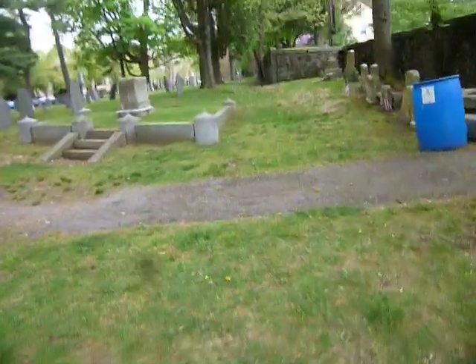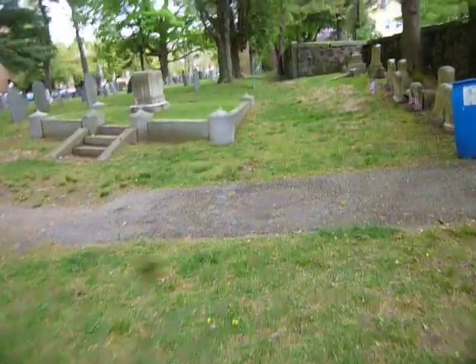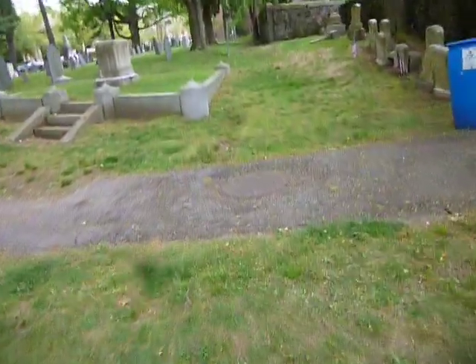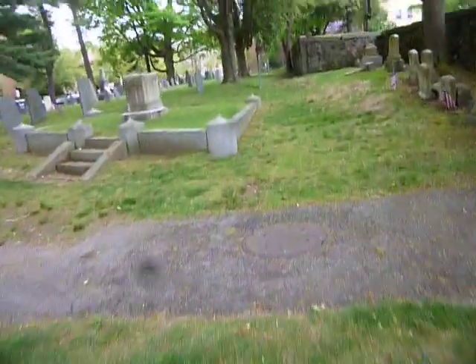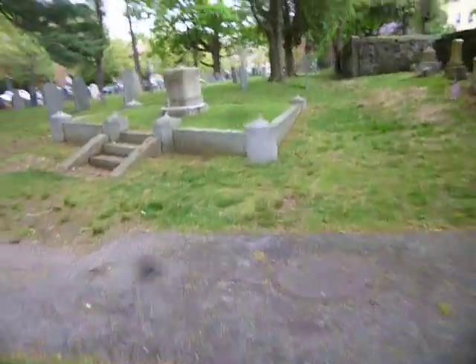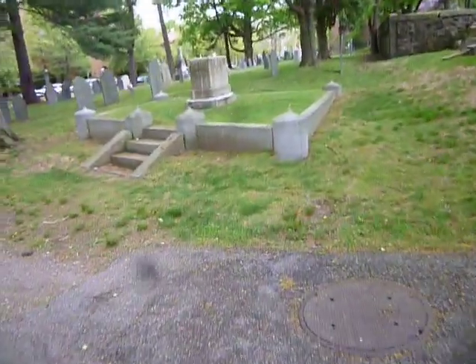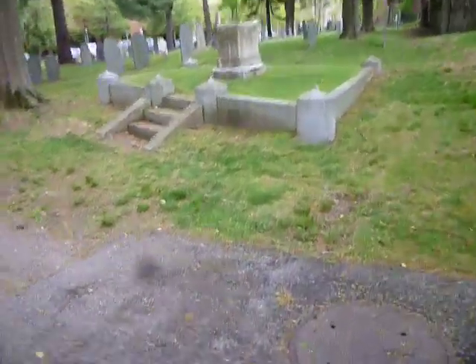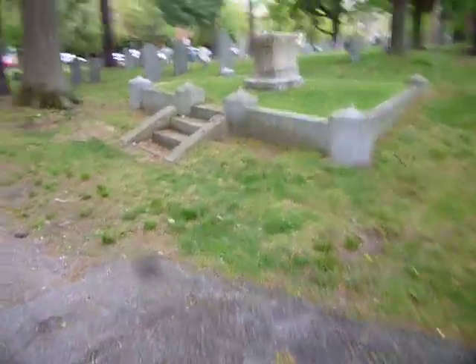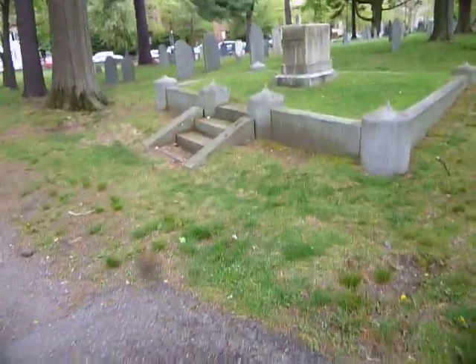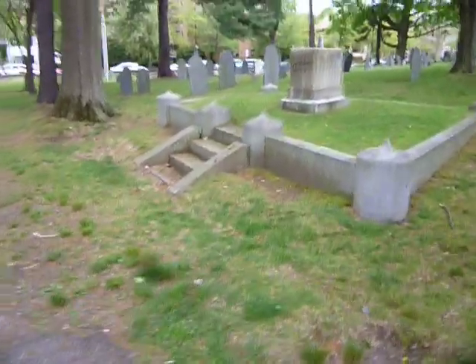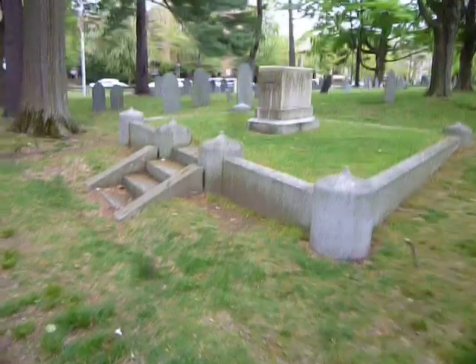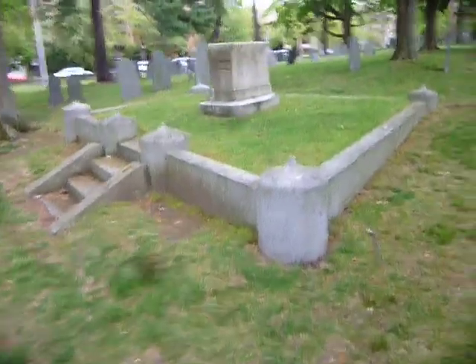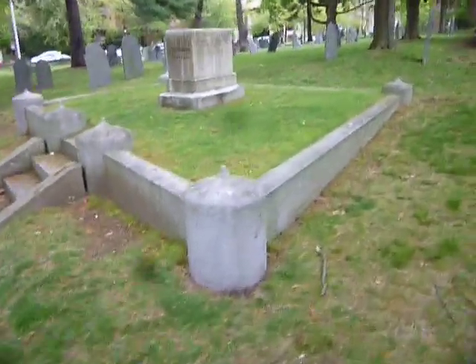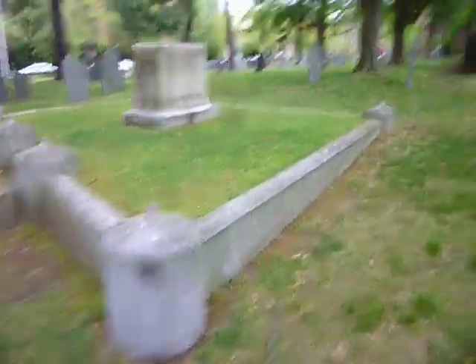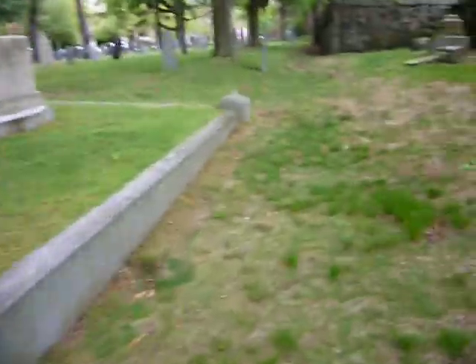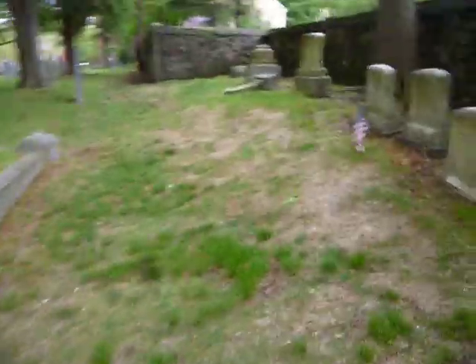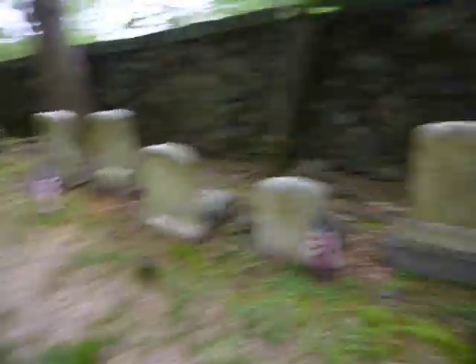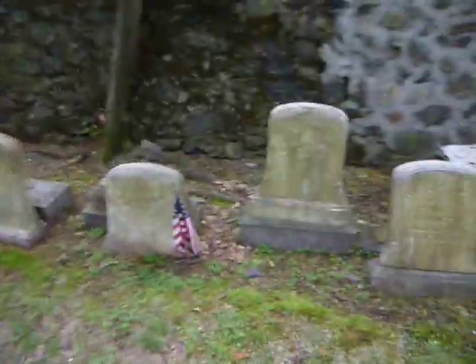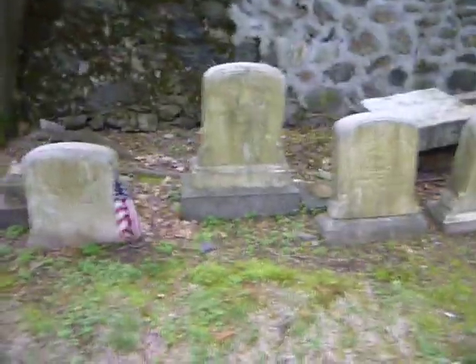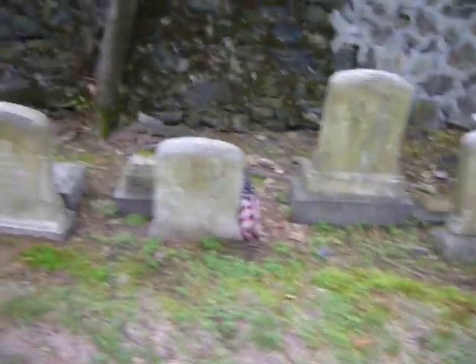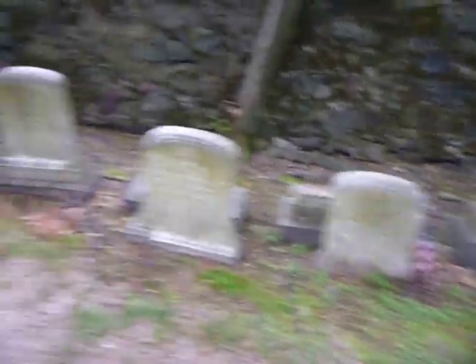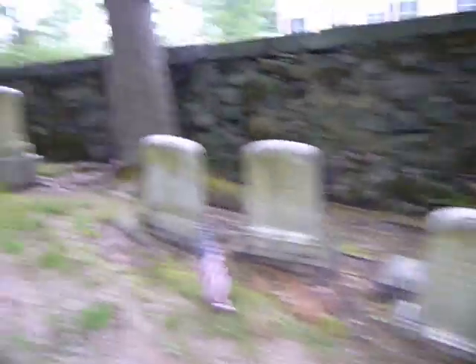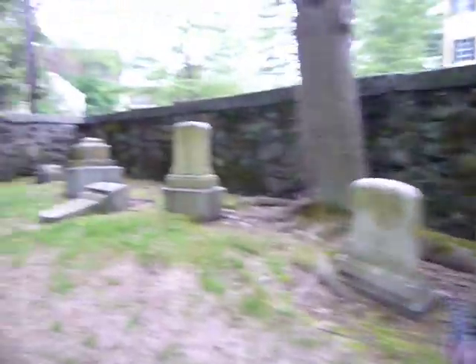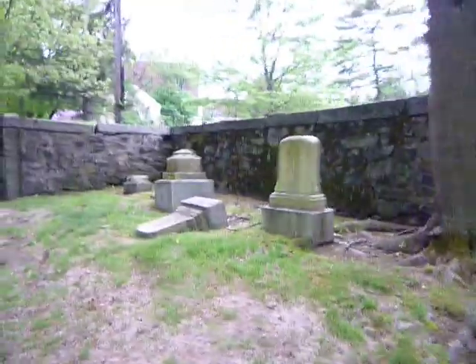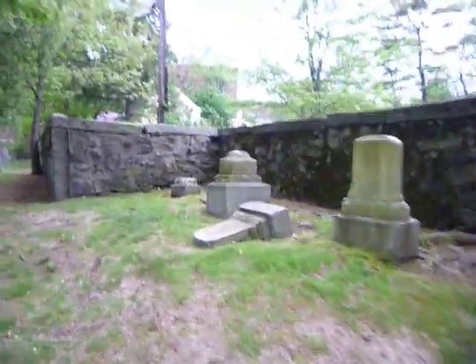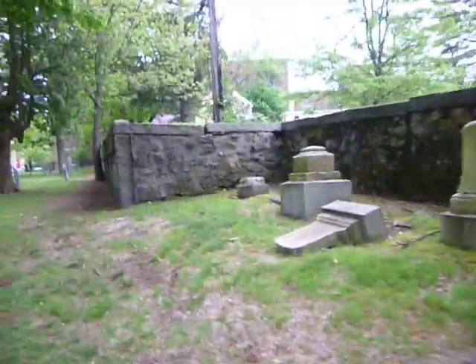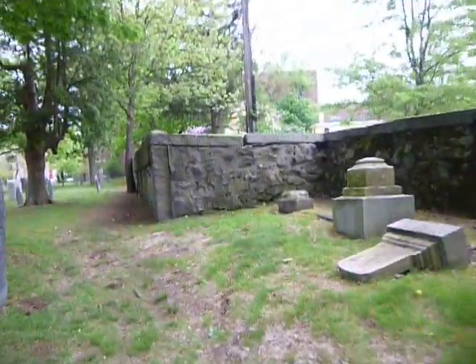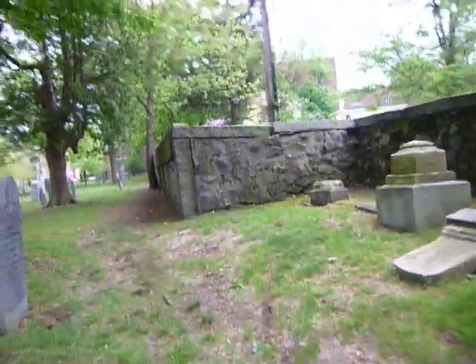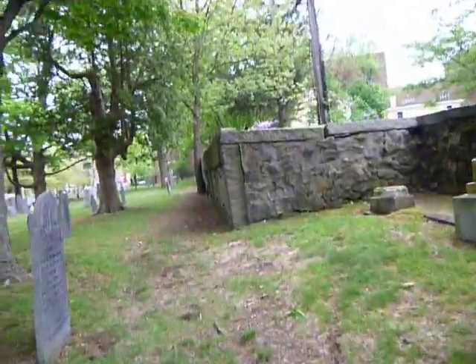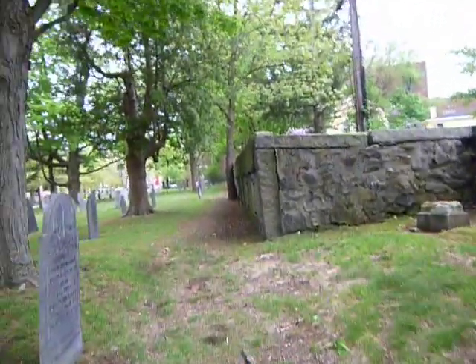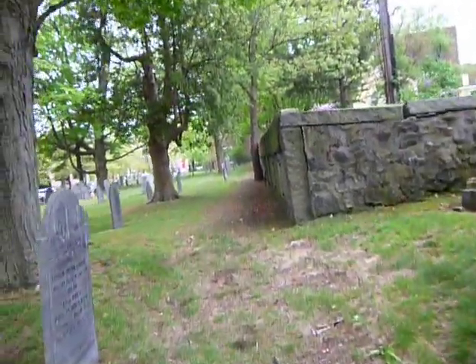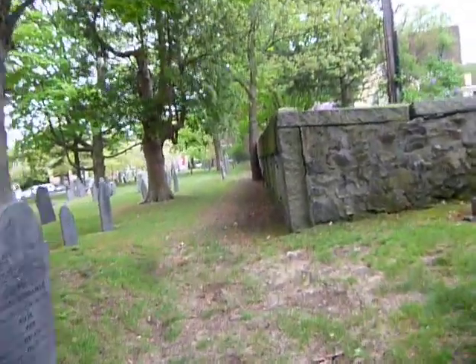I'll just do a little trip around now, hopefully only about three minutes or so. It's not a very big cemetery, but big enough.